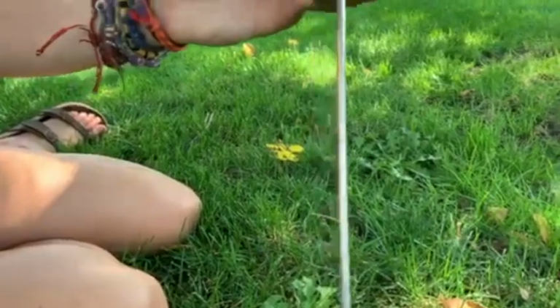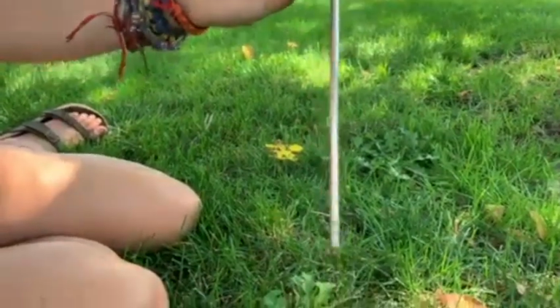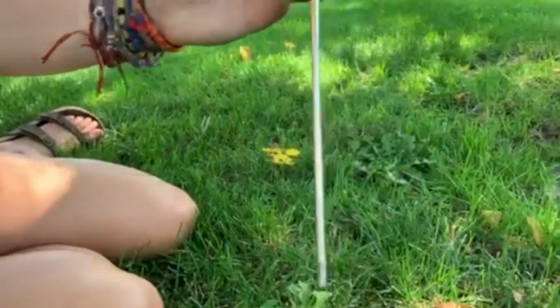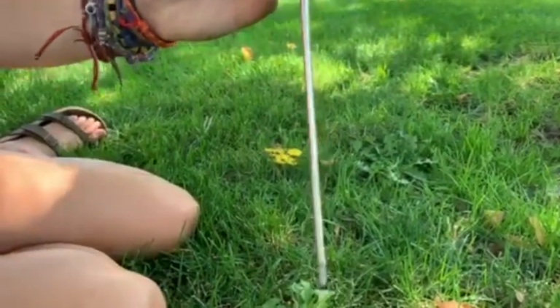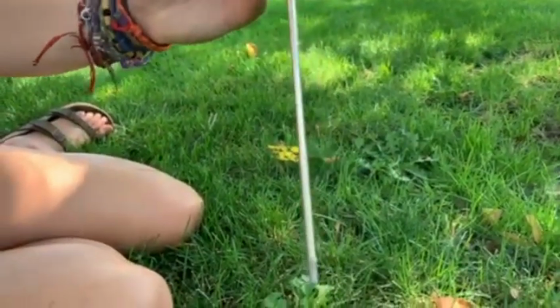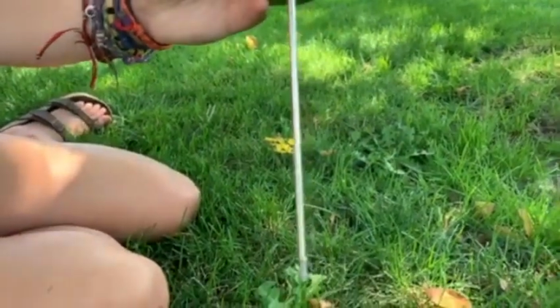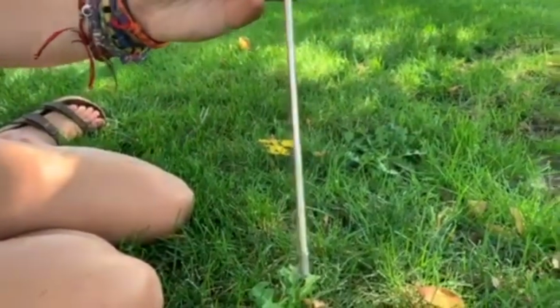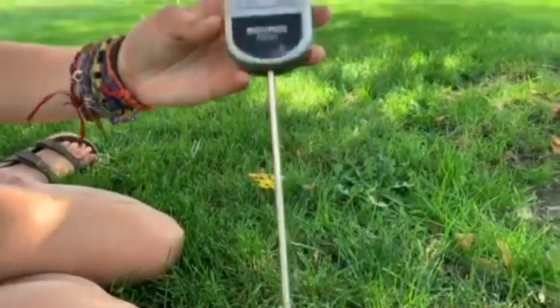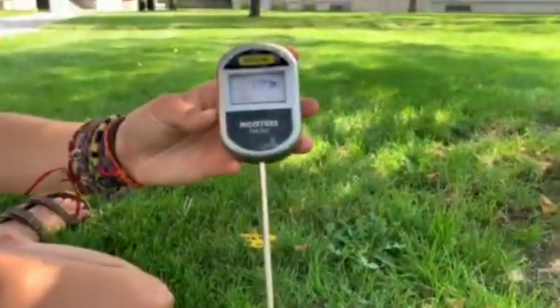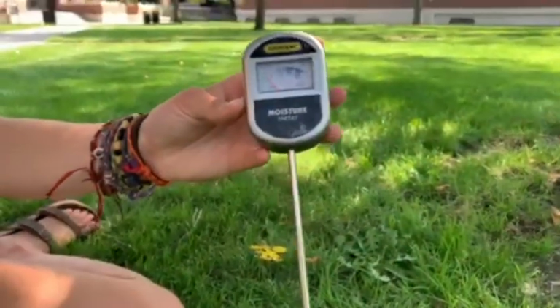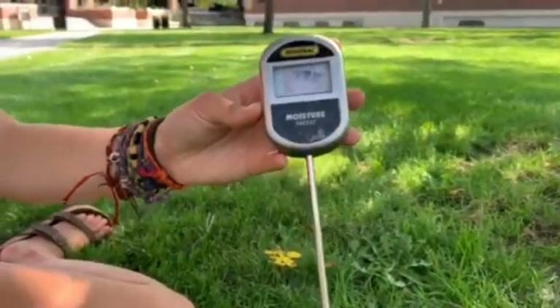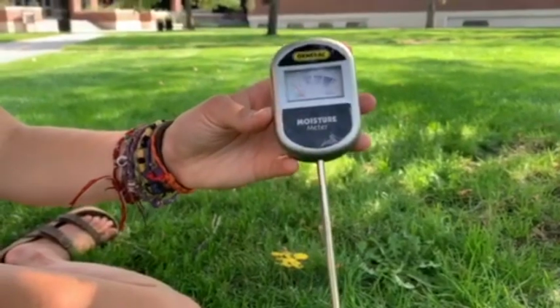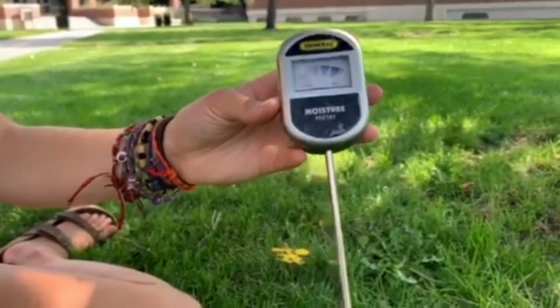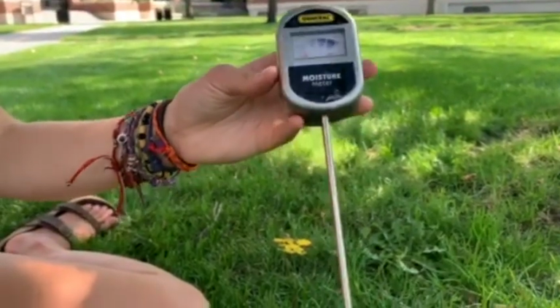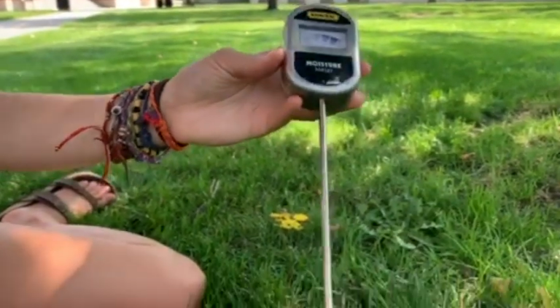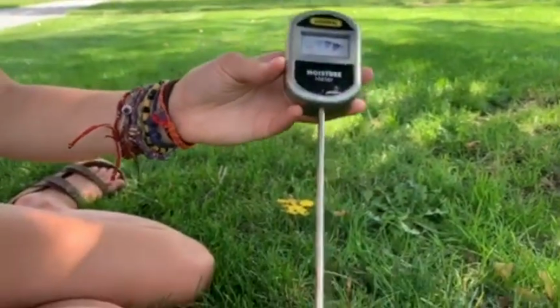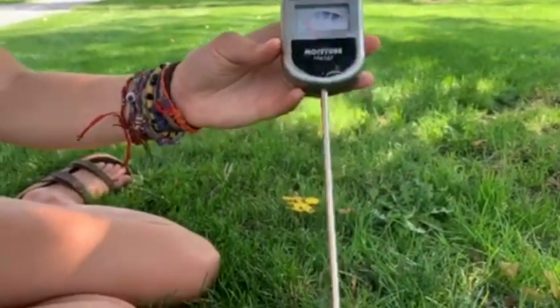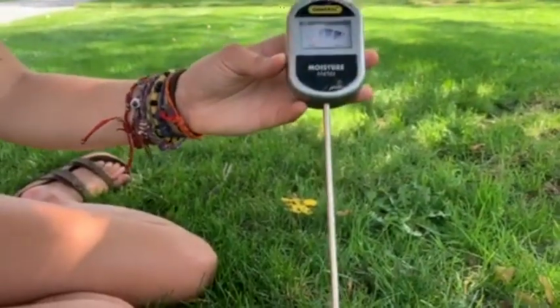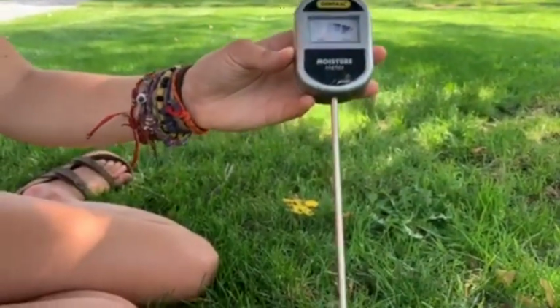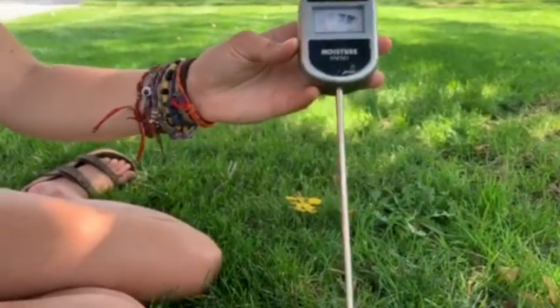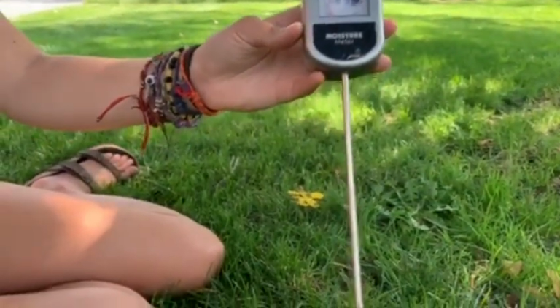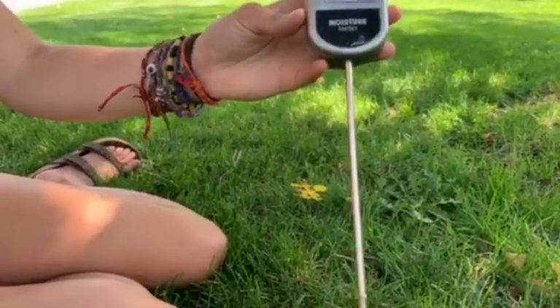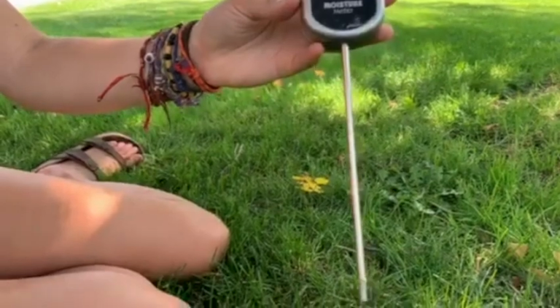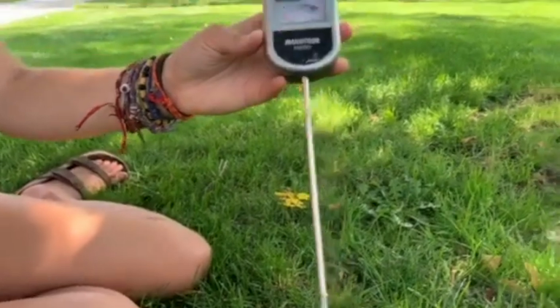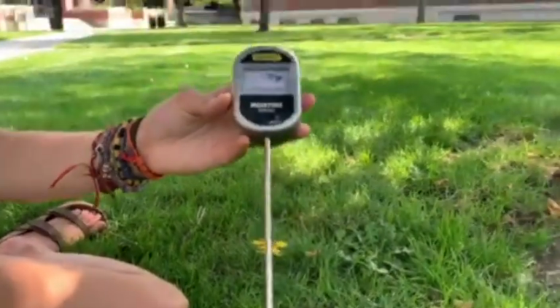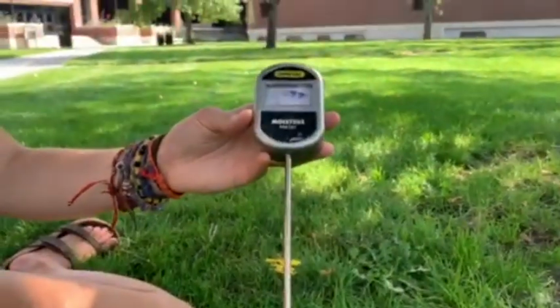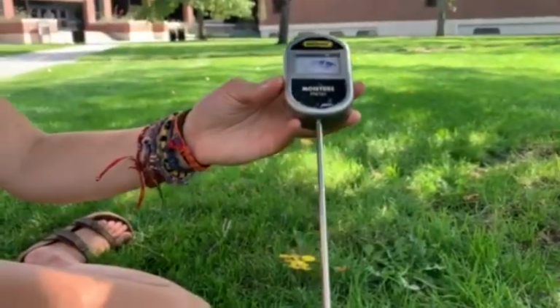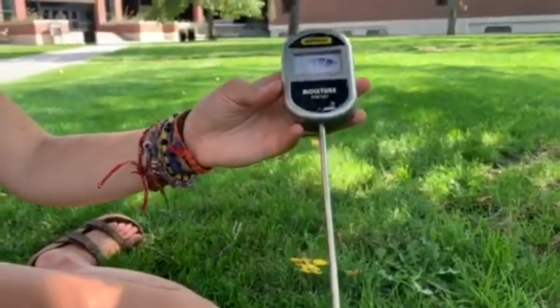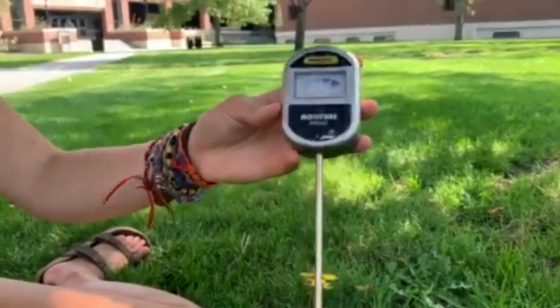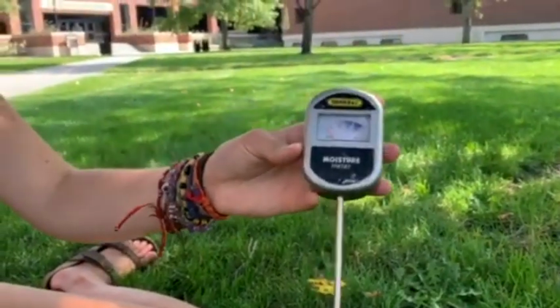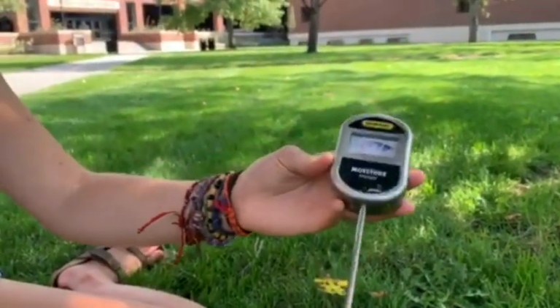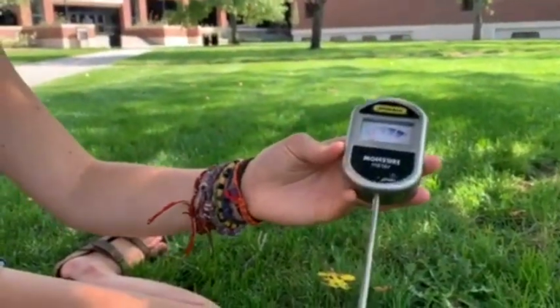Water is a natural conductor of energy, so more water registers as a higher electrical charge on the meter. A soil moisture reader like this is relatively accurate in most cases, despite being very simple.